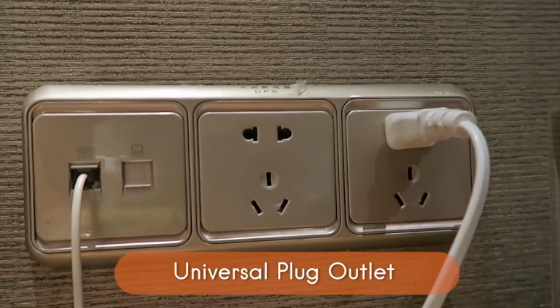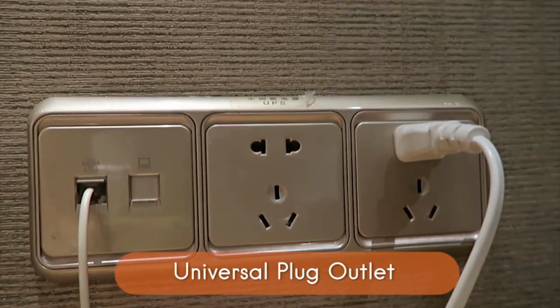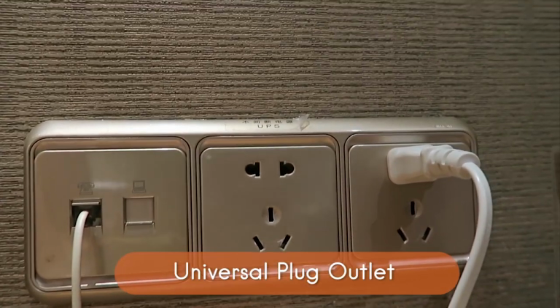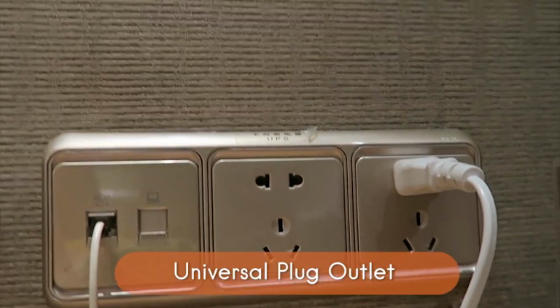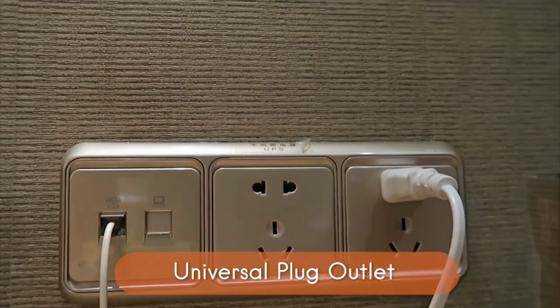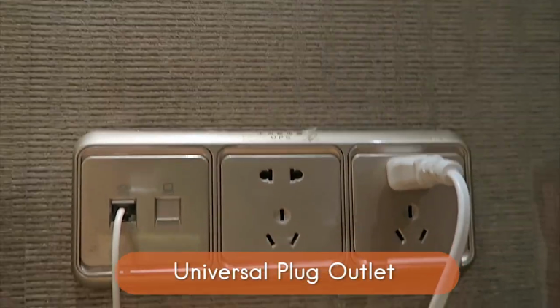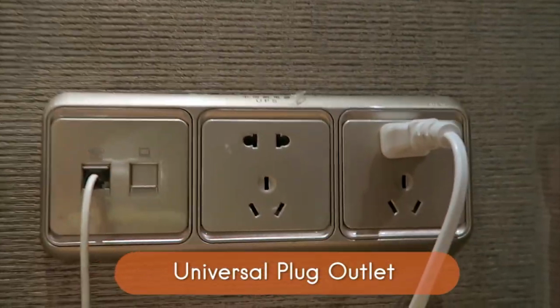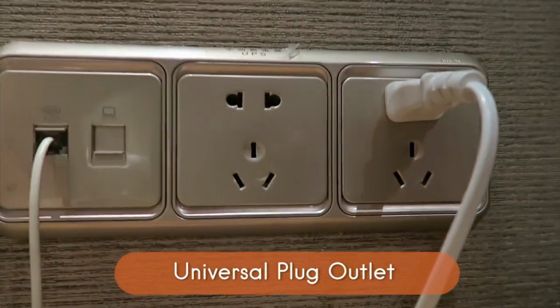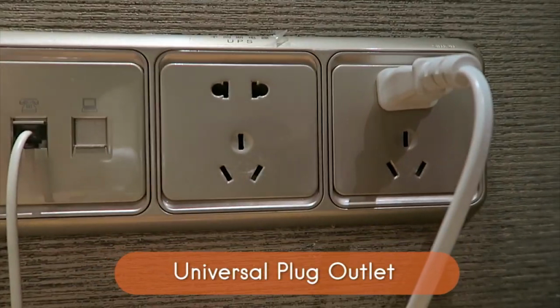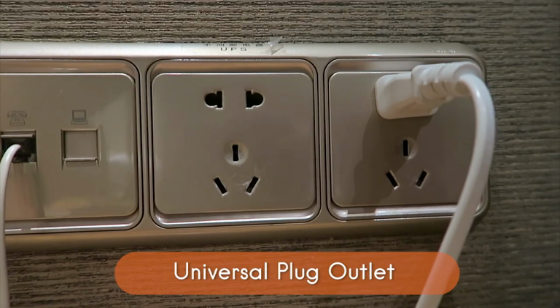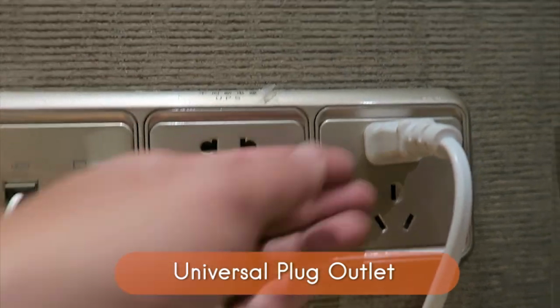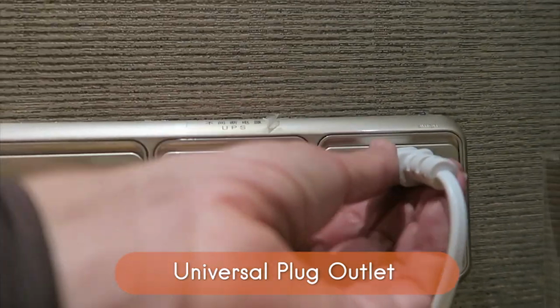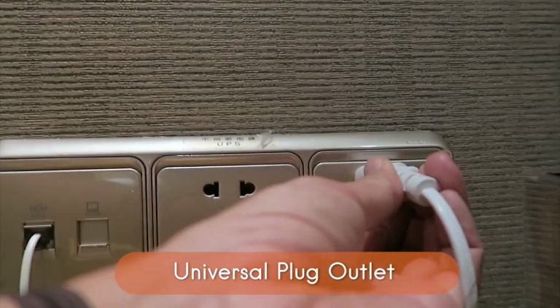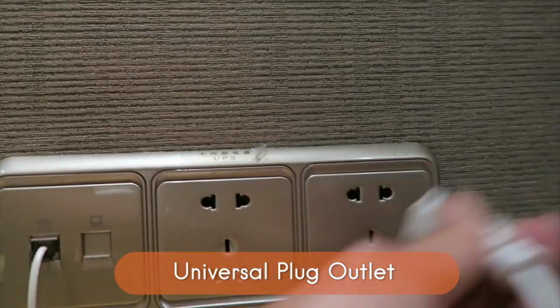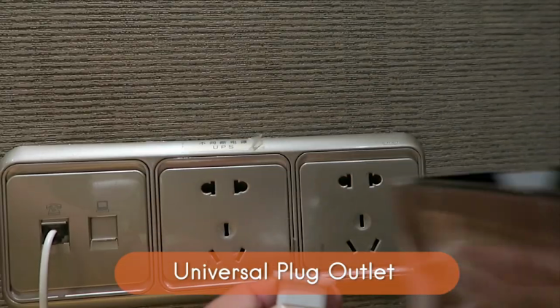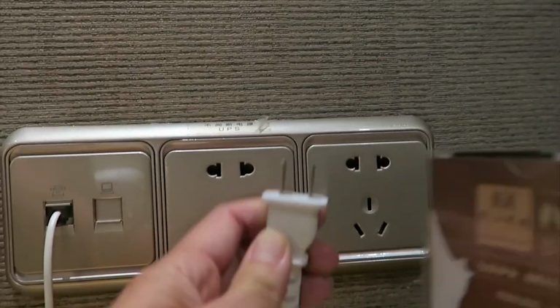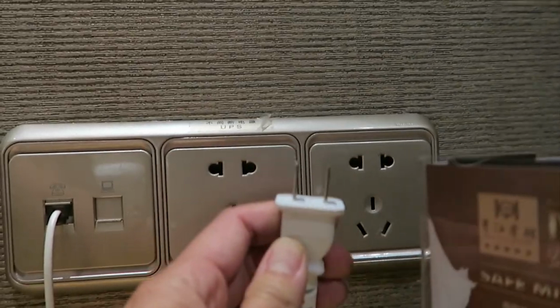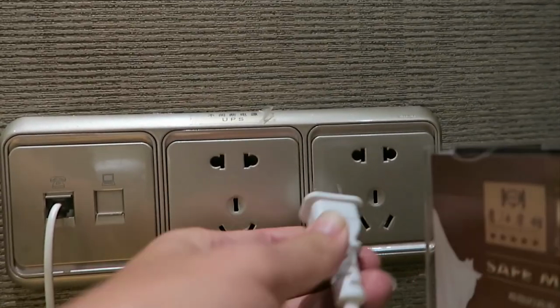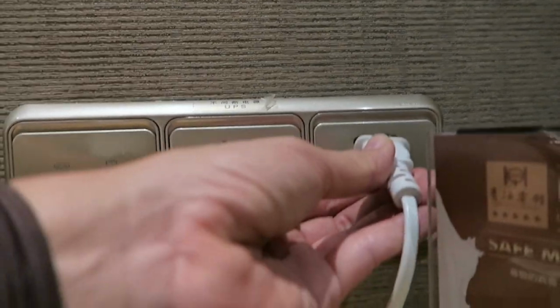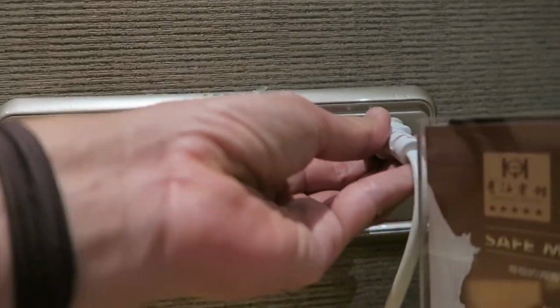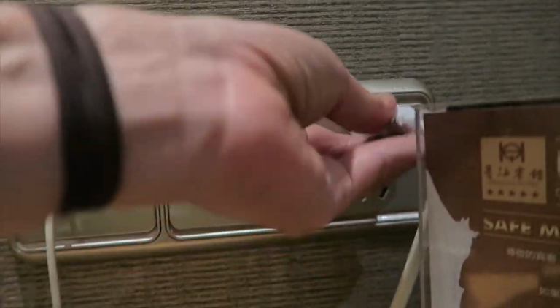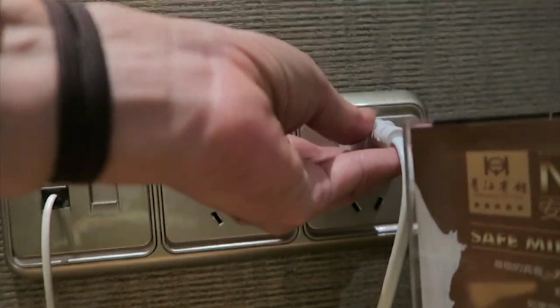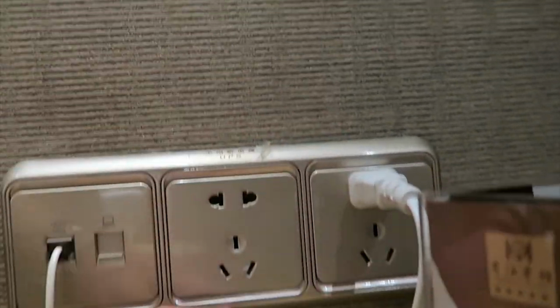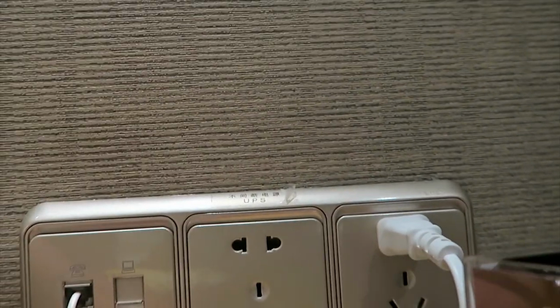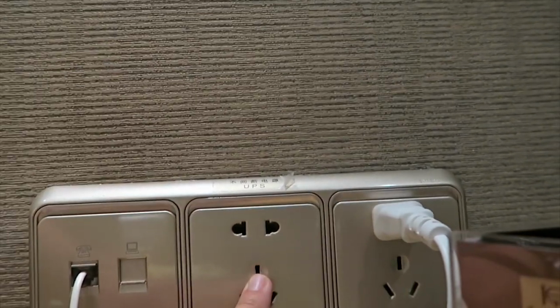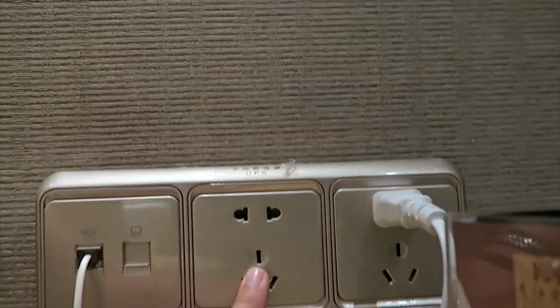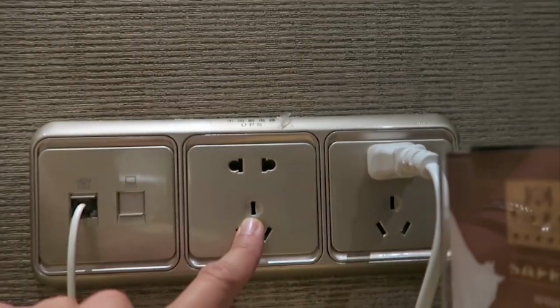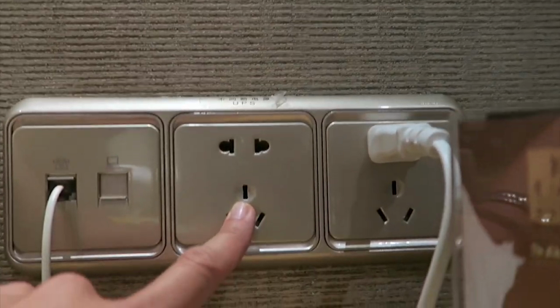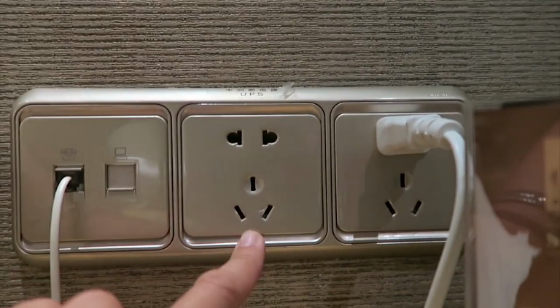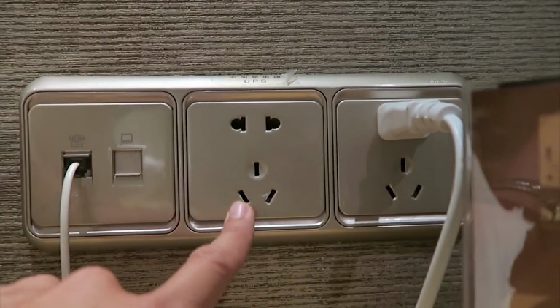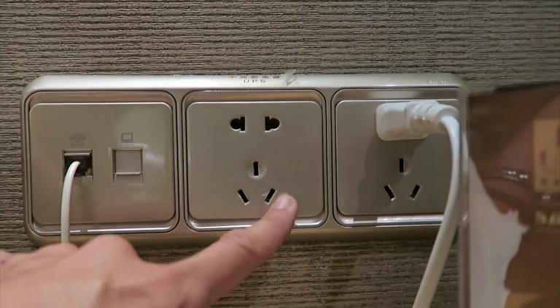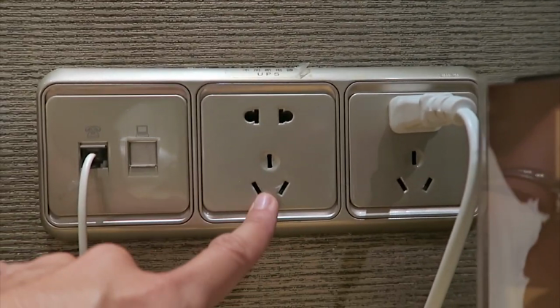So for those who are interested in plugs and outlets and what you need — this is China. They work with the two-prong plug, but there's also grounded plugs which have got like this doohickey on them.